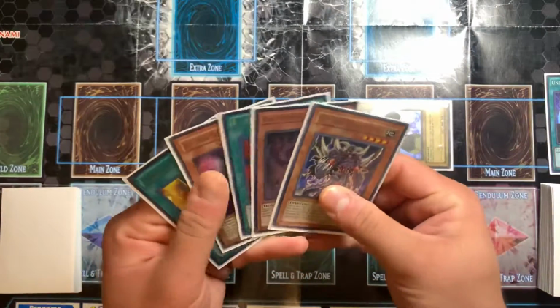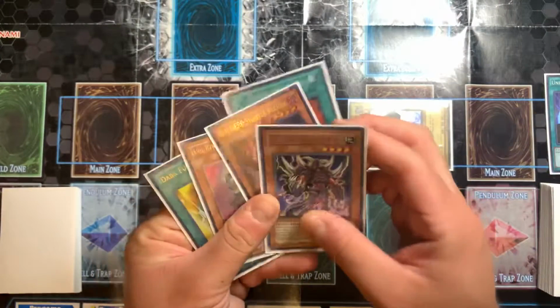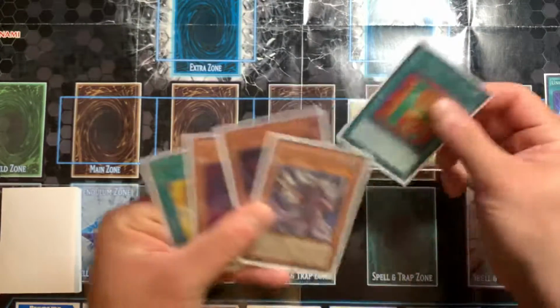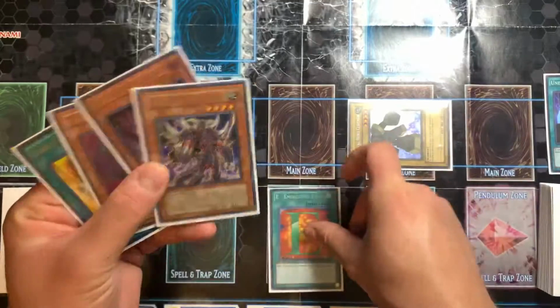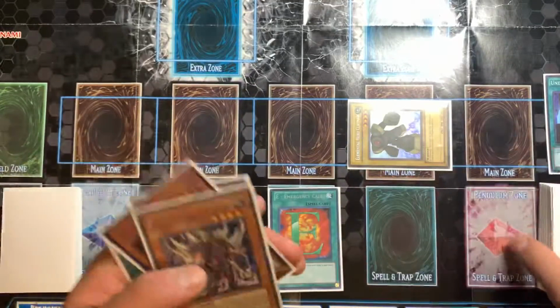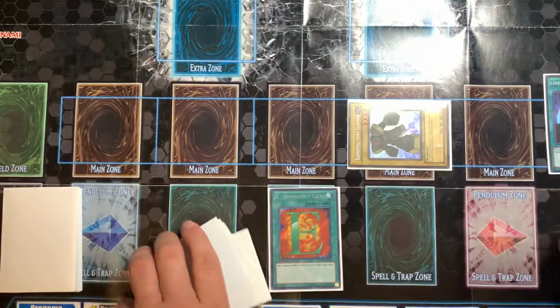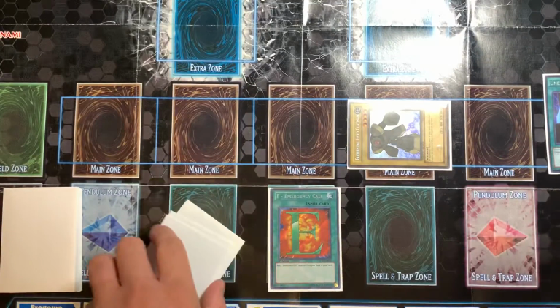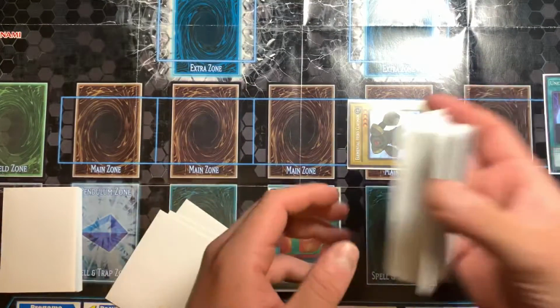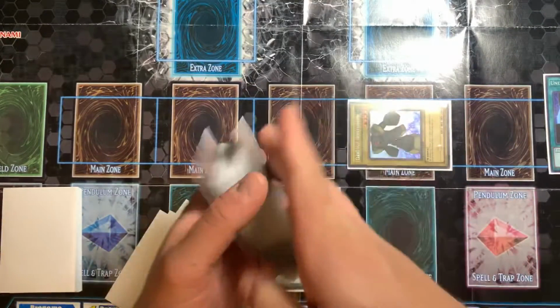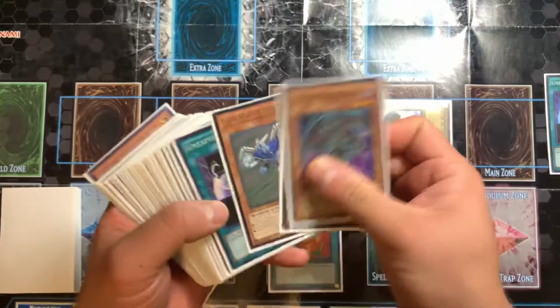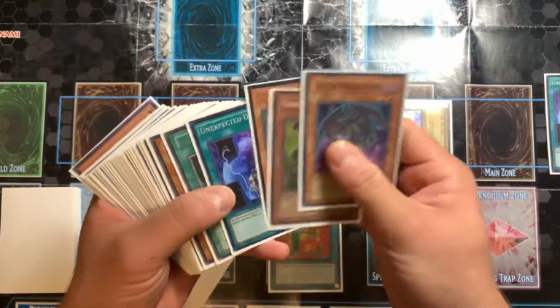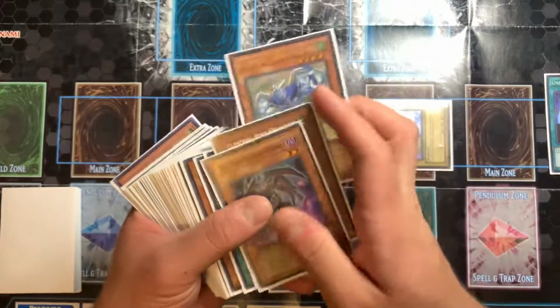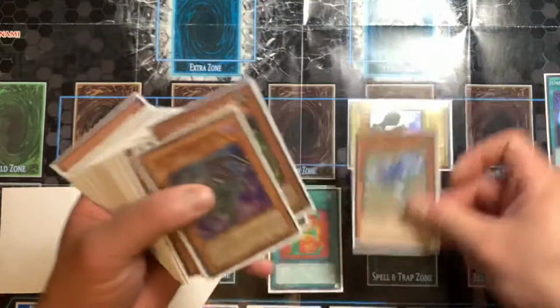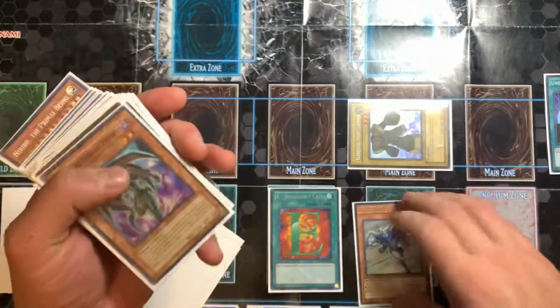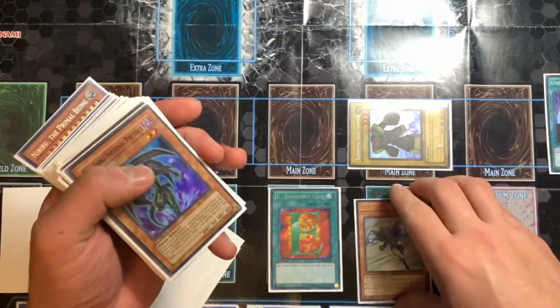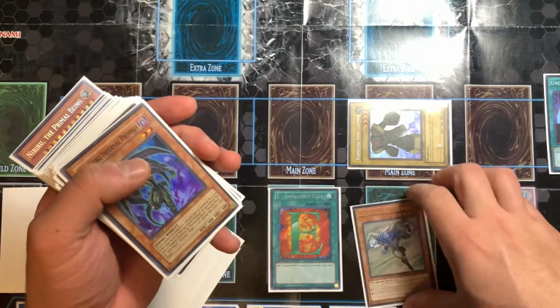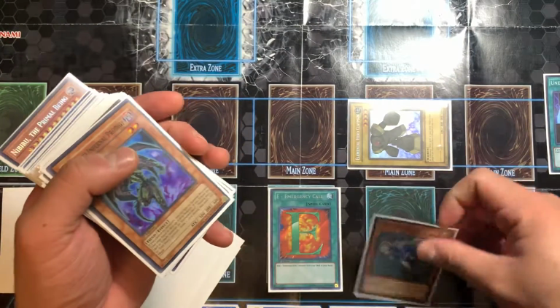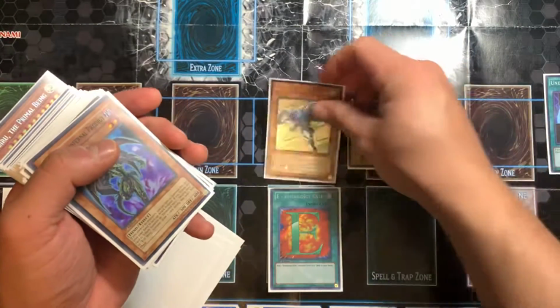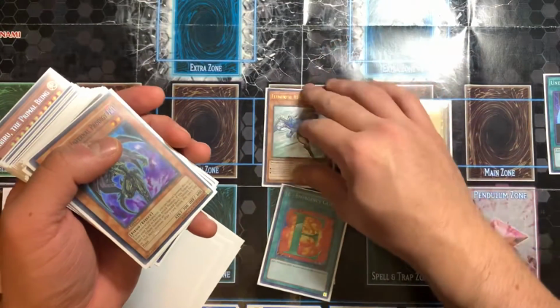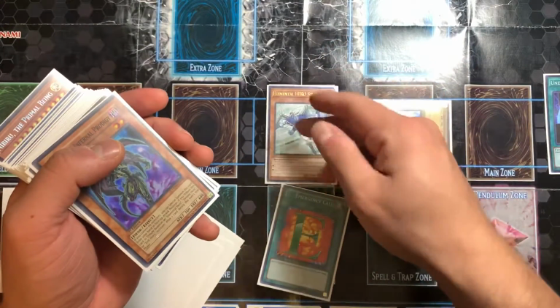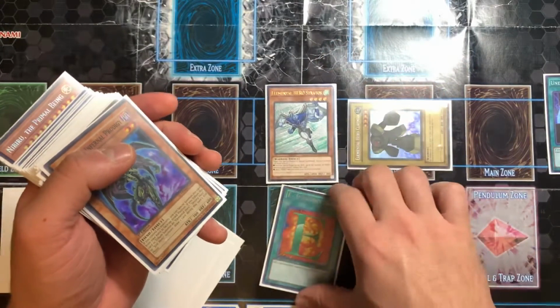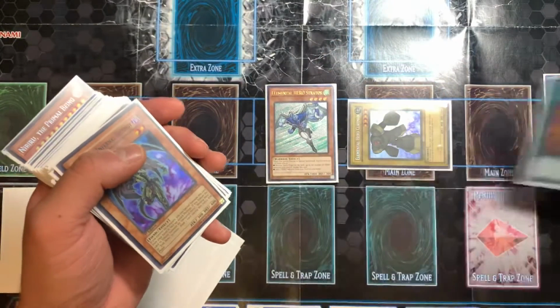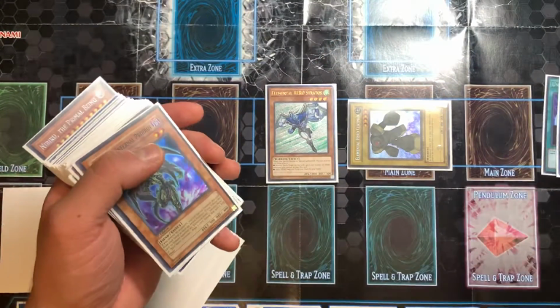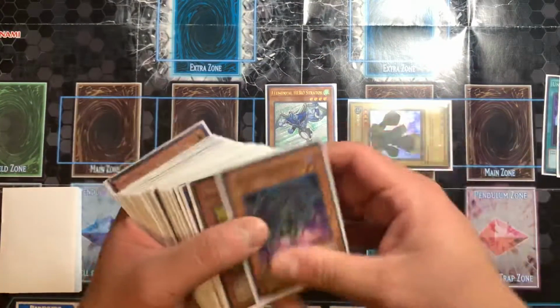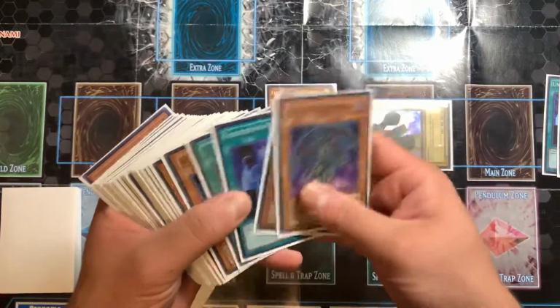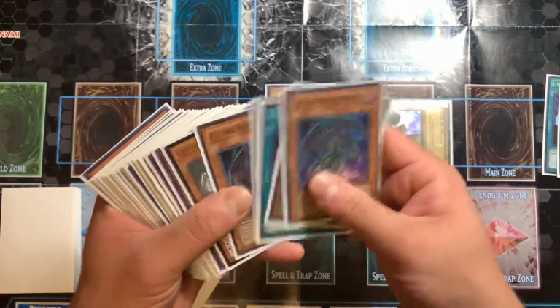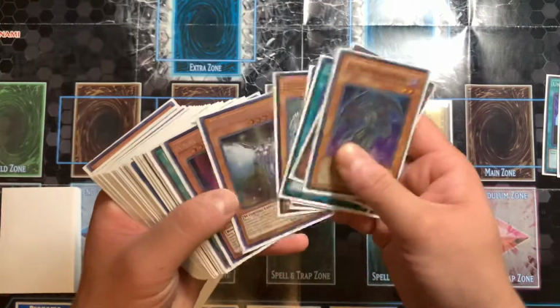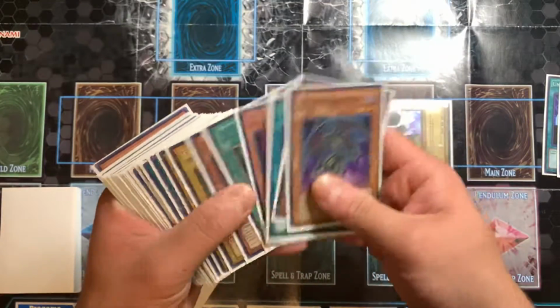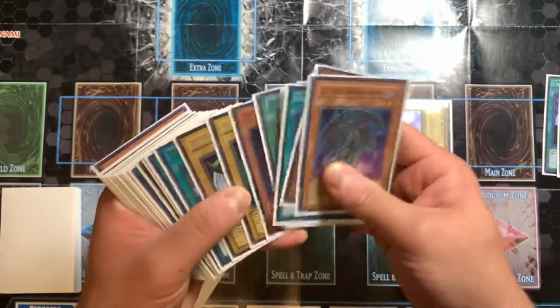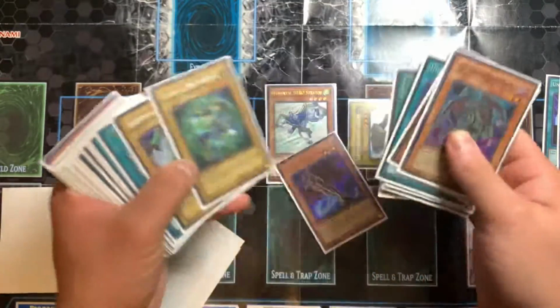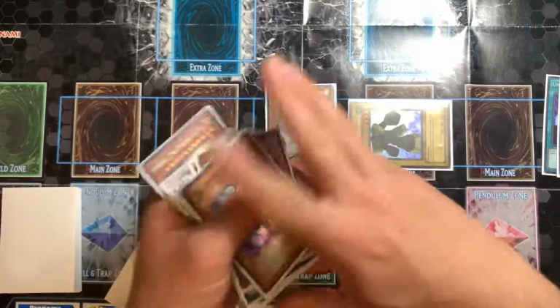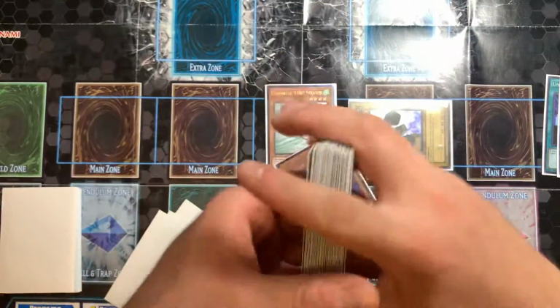Second thing I'm going to do is use E-Call and get out Stratos. I'm going to Summon Stratos and use his effect on Summon to search out Evil Hero Dusted Gold.